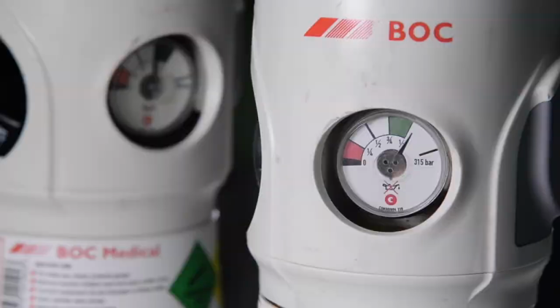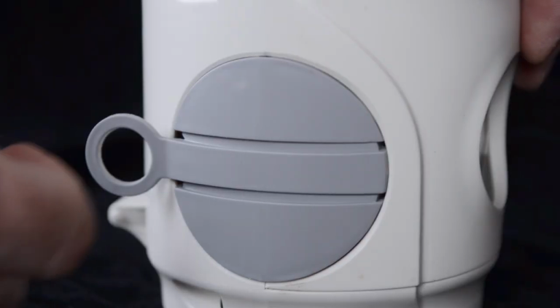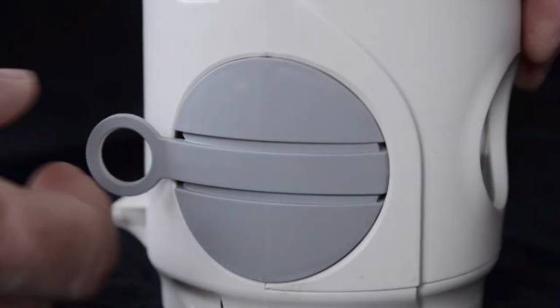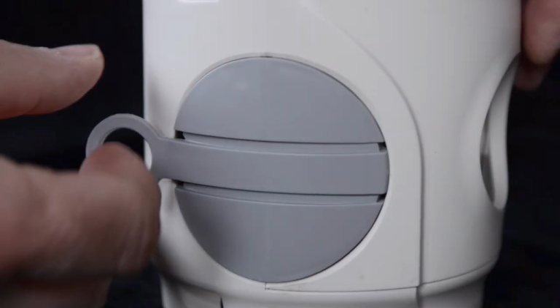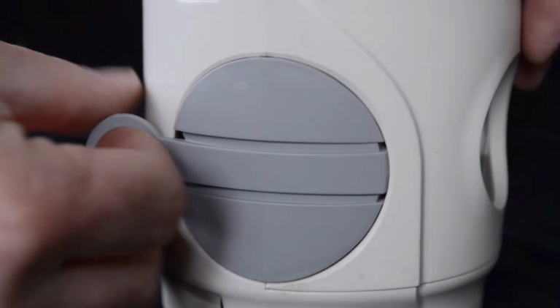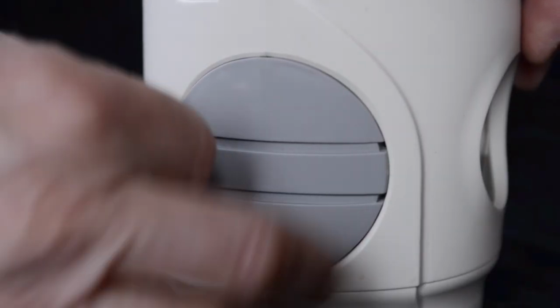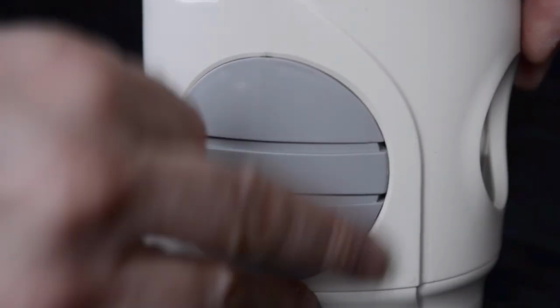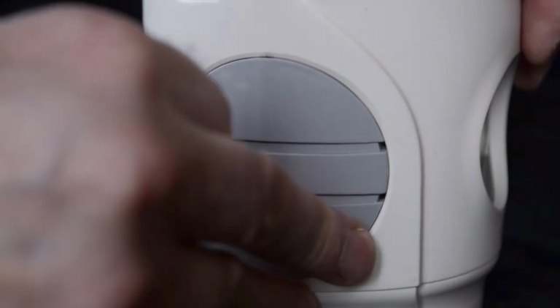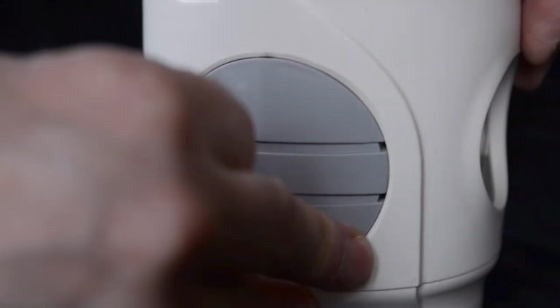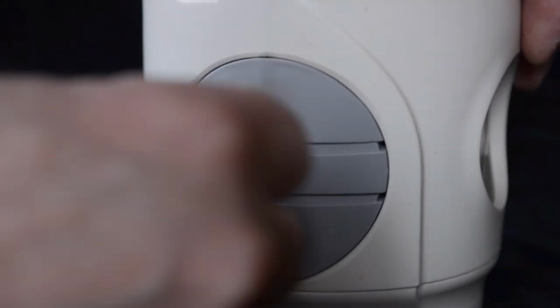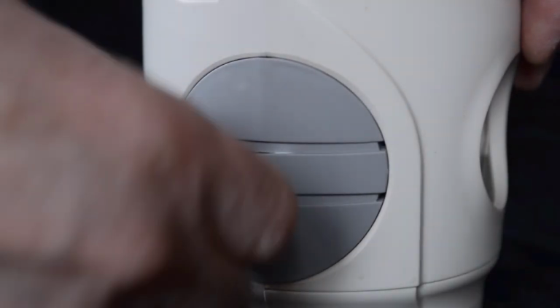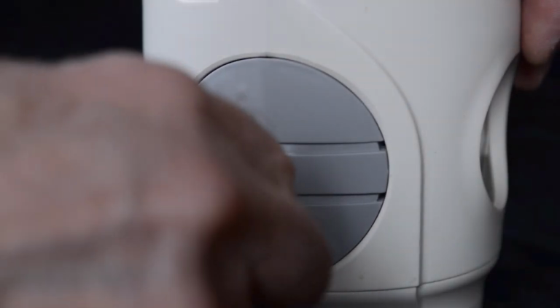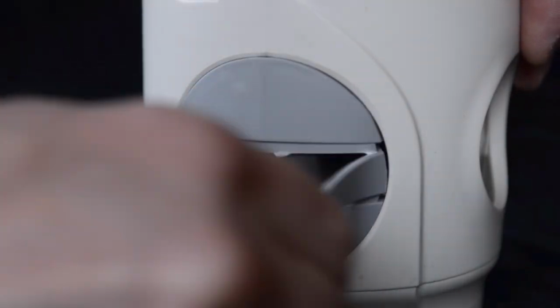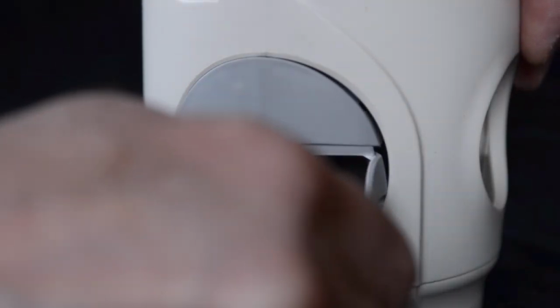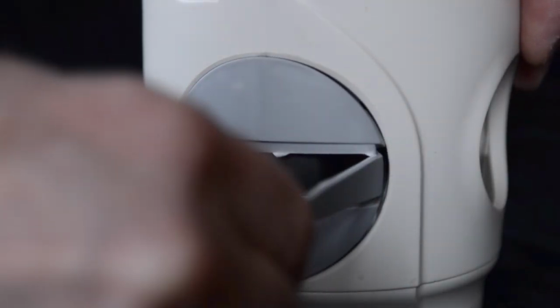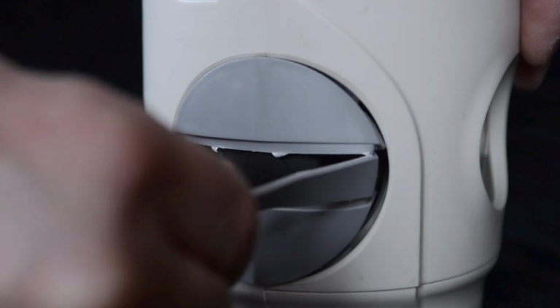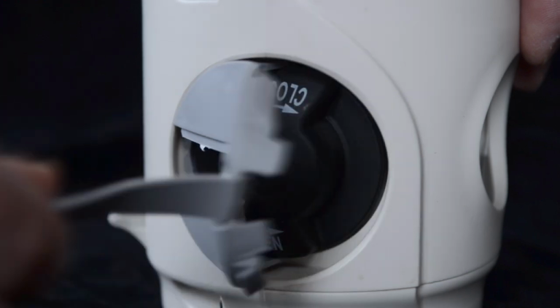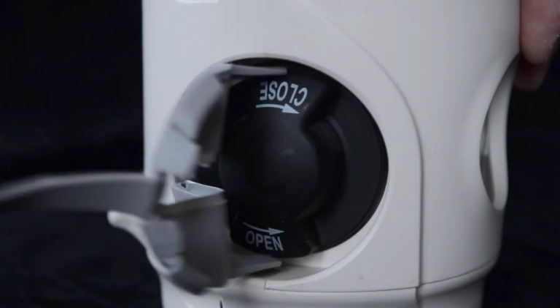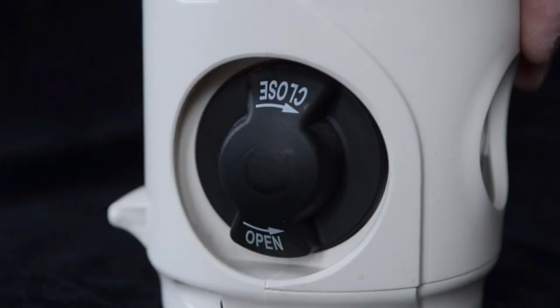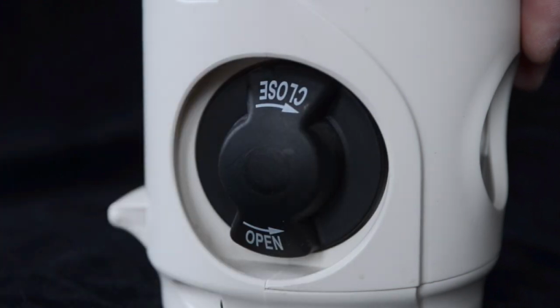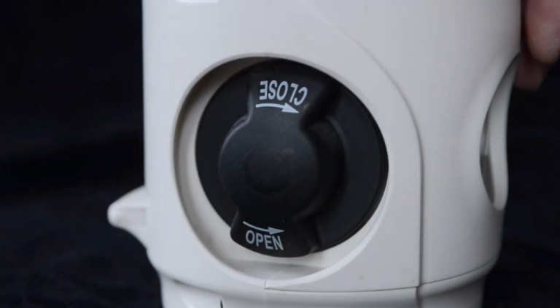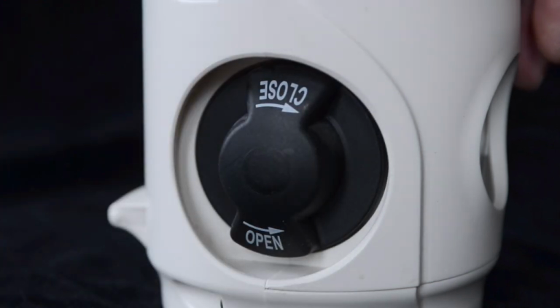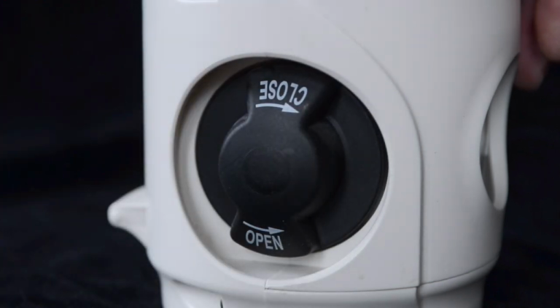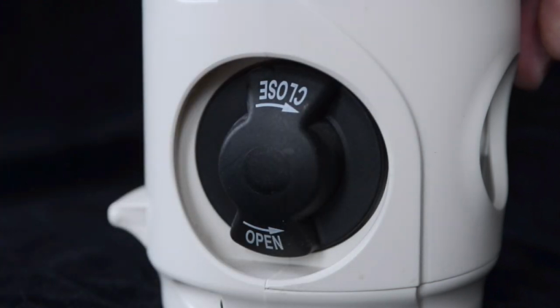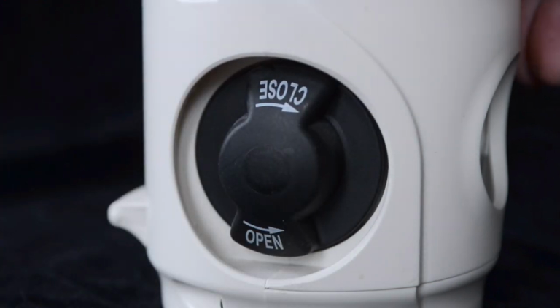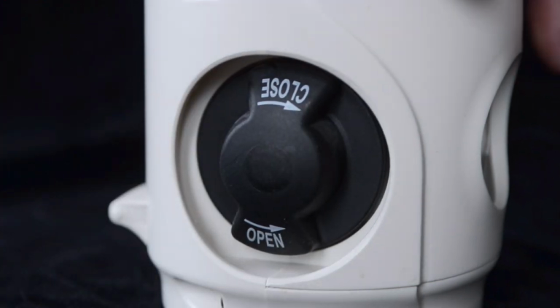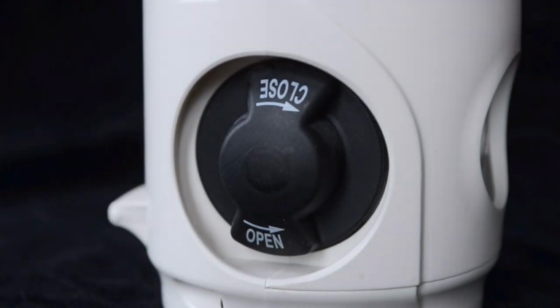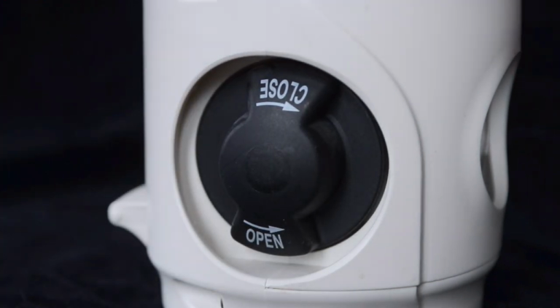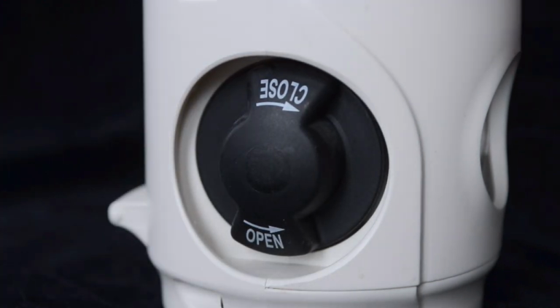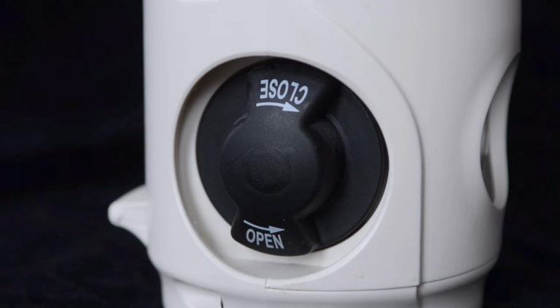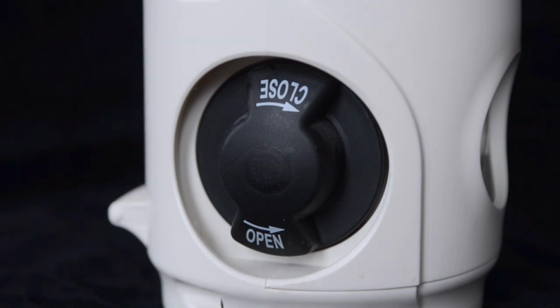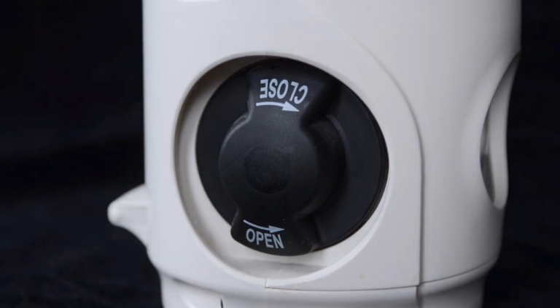Remove the tamper-evident hand wheel cover by pulling the tear ring and discard into a recycle bin. If the cylinder has been used before, this cover will not be present.